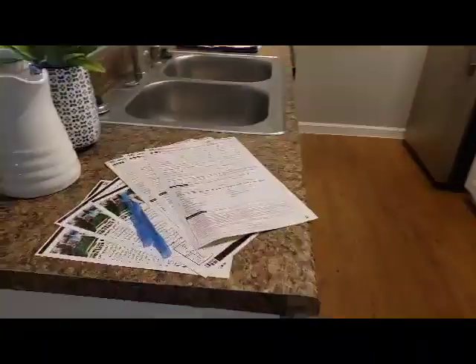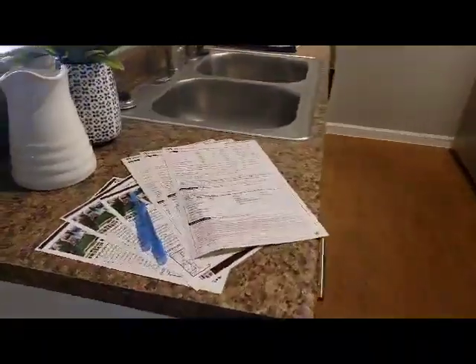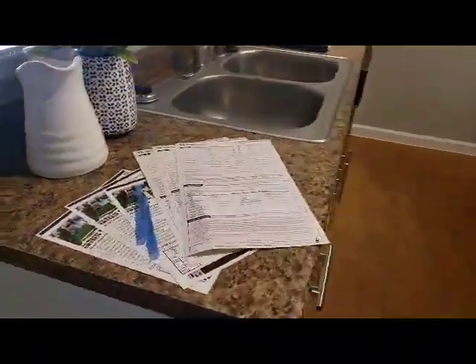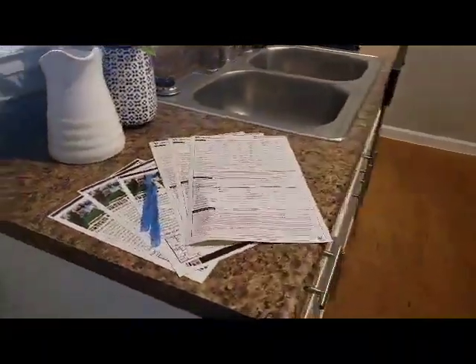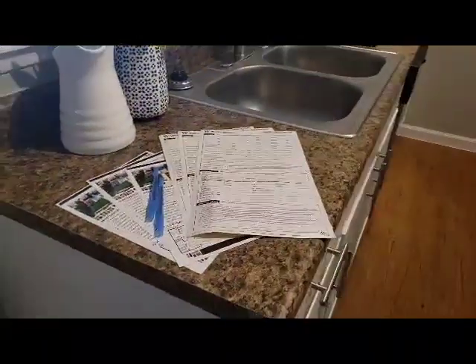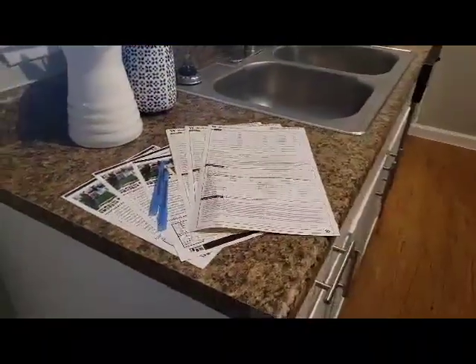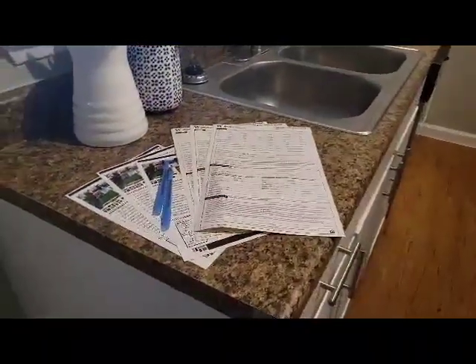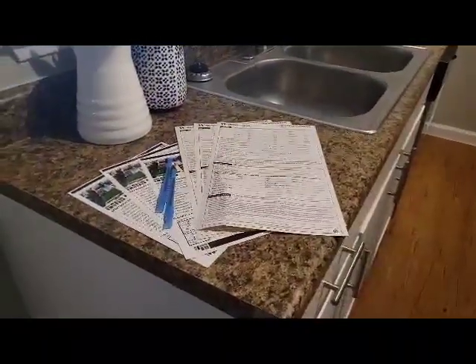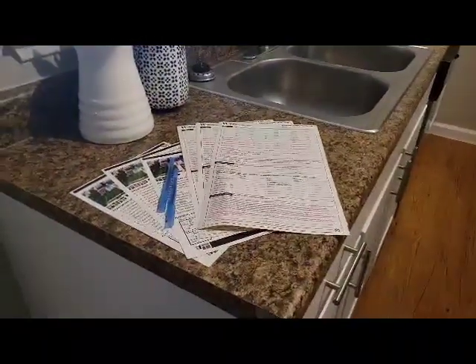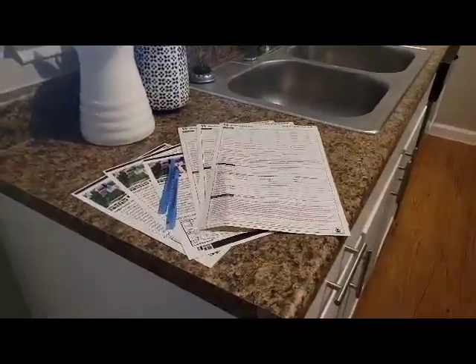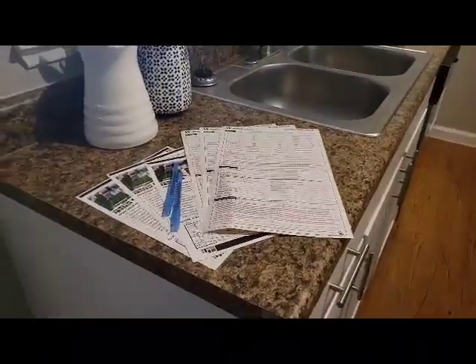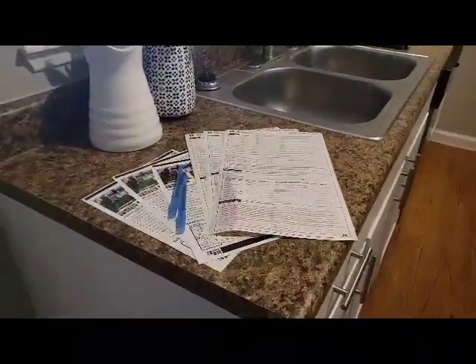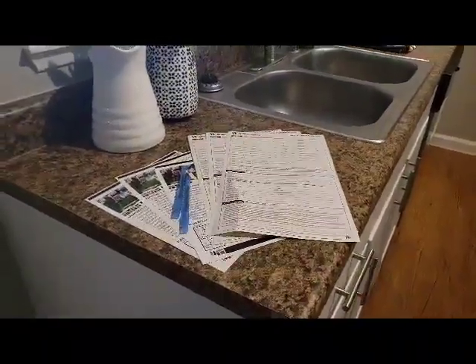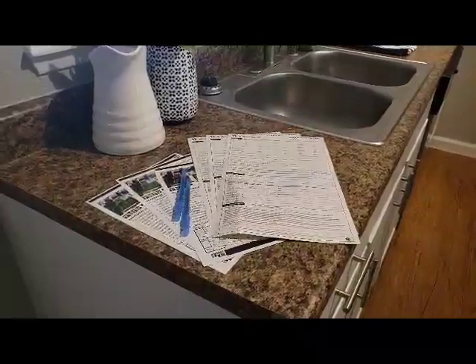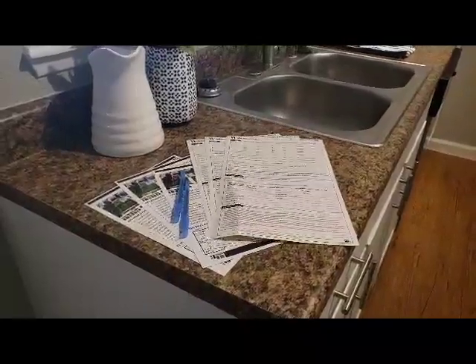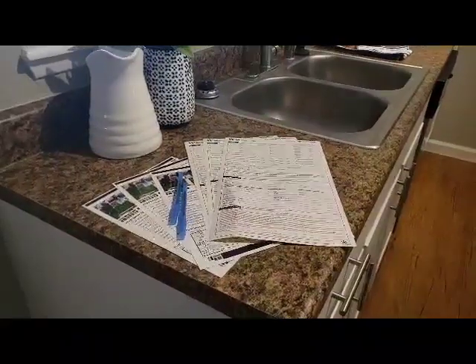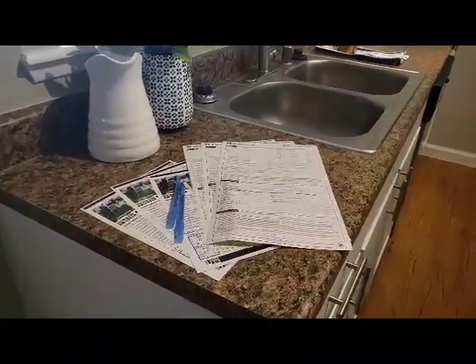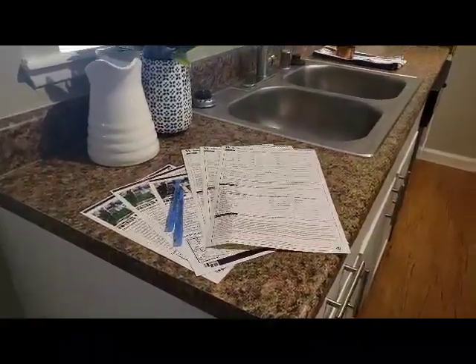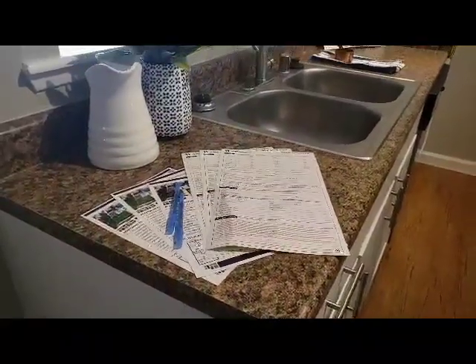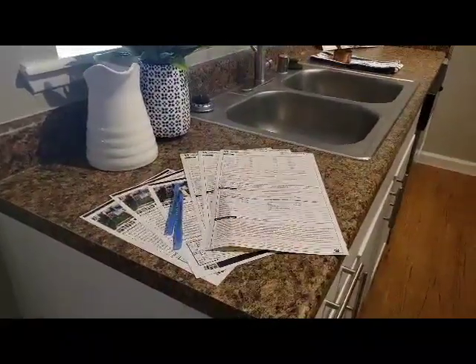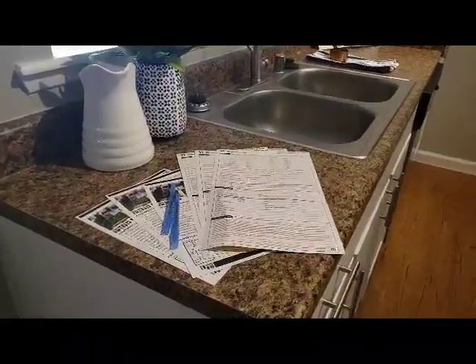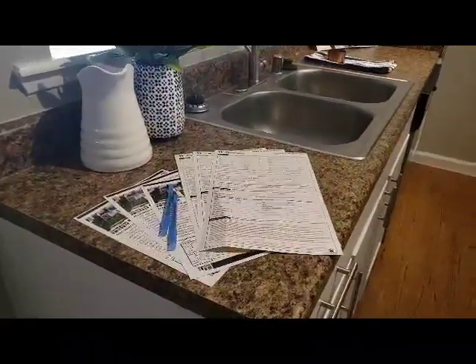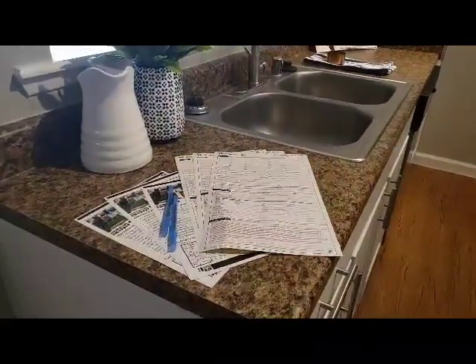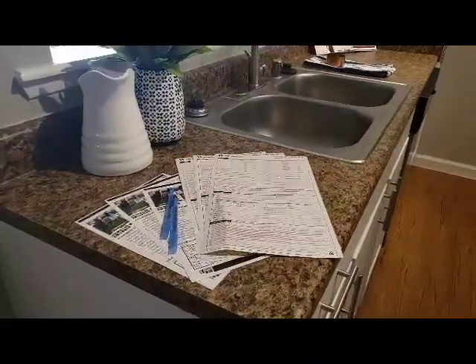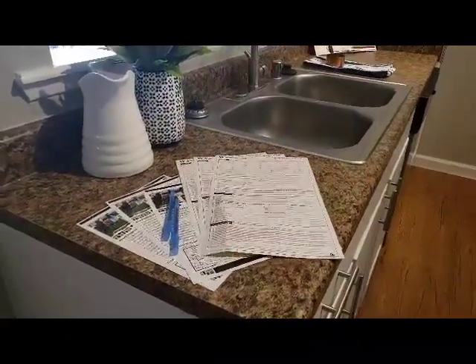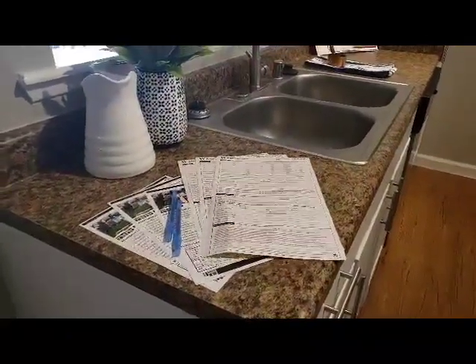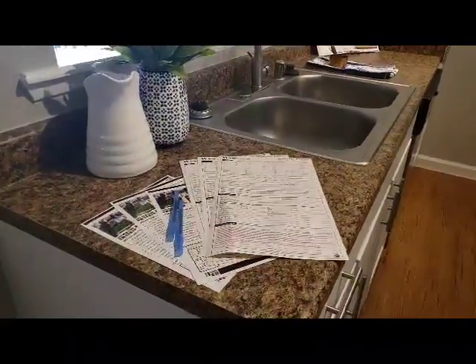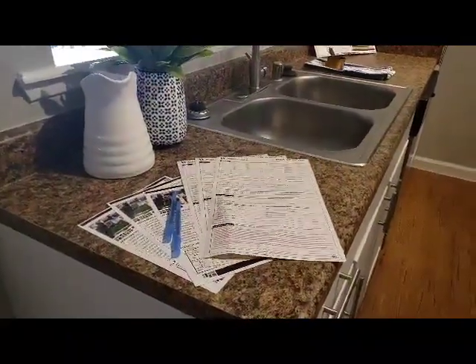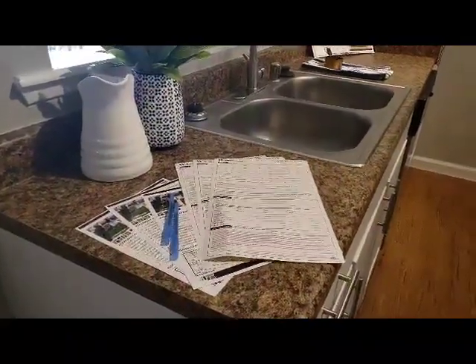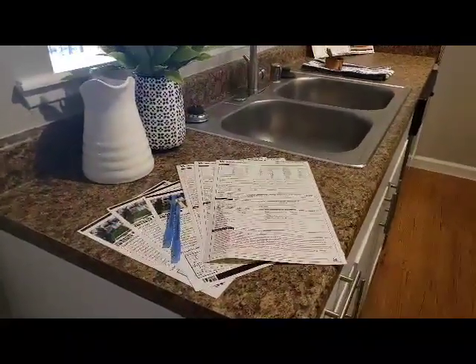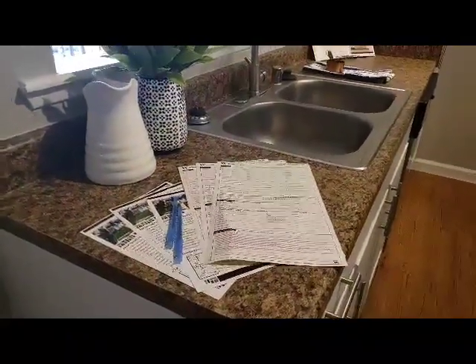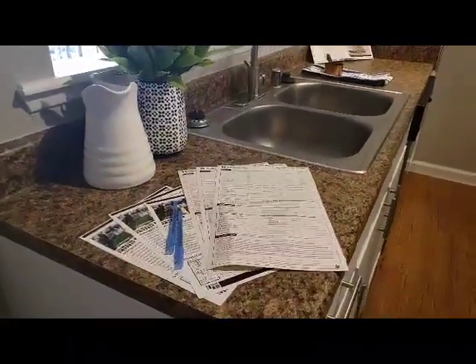We also have readily available your application, along with your brochure of our apartments. When you're ready, we're ready.